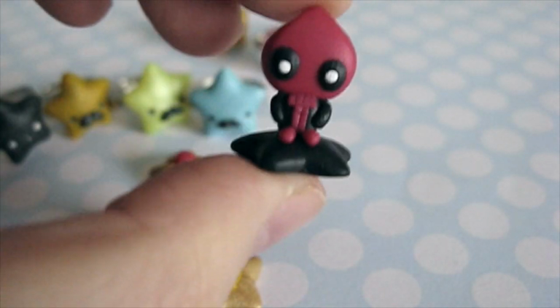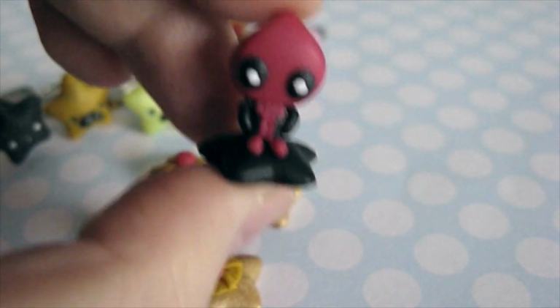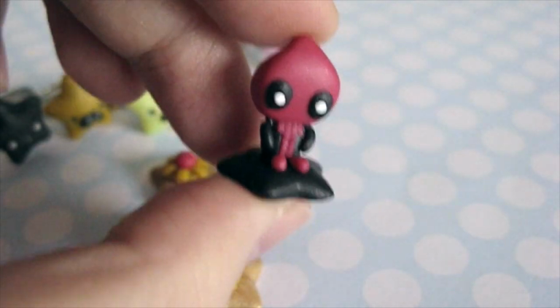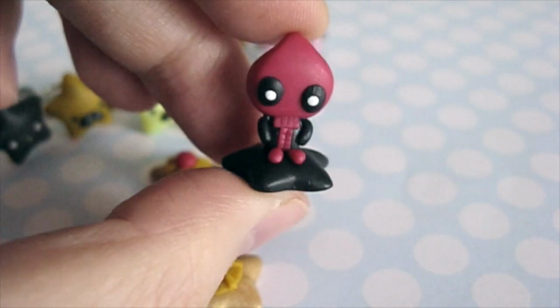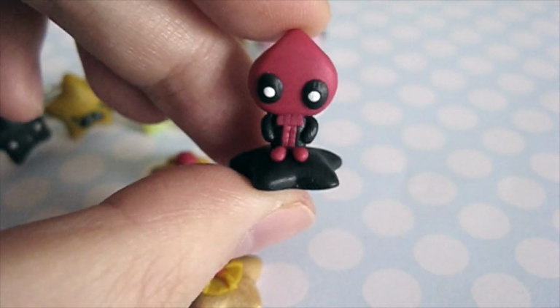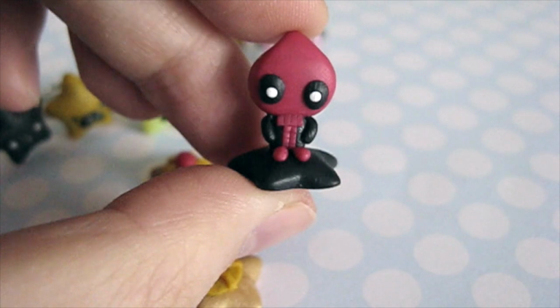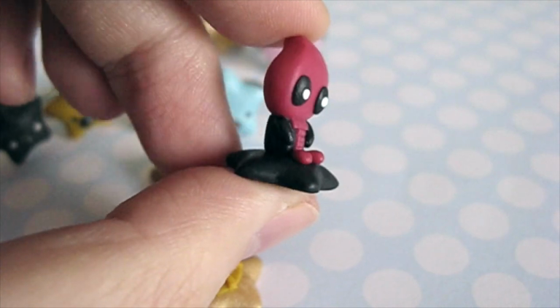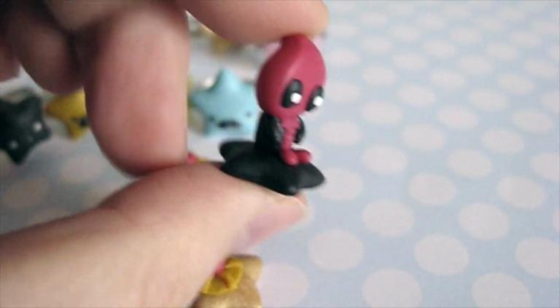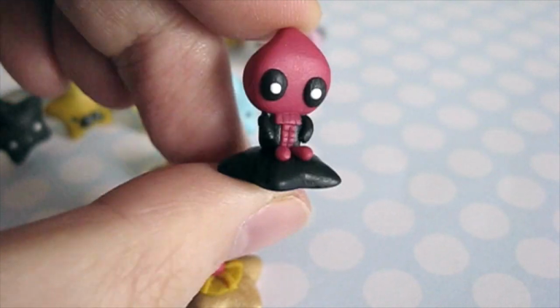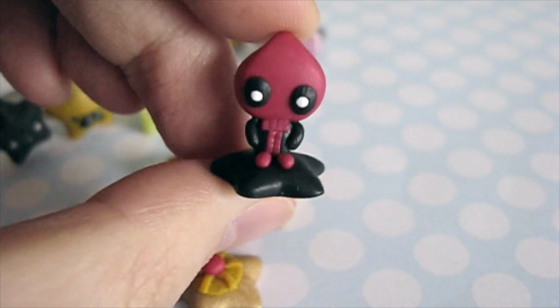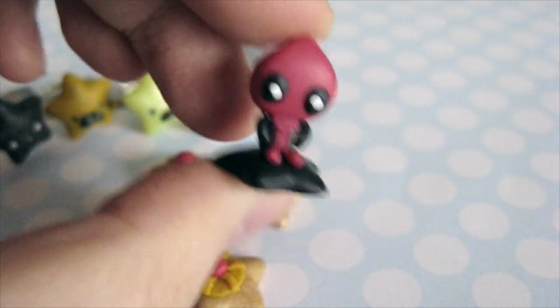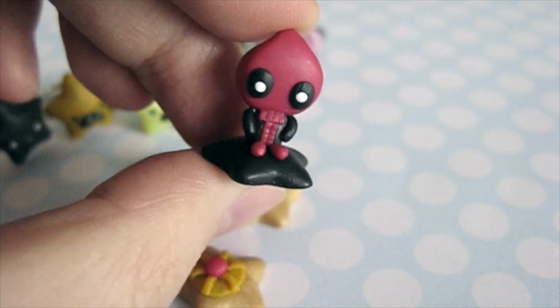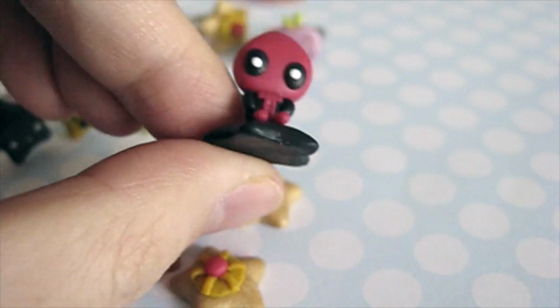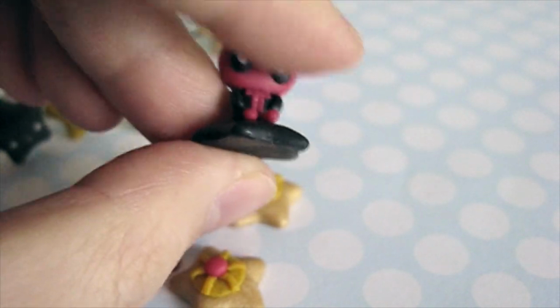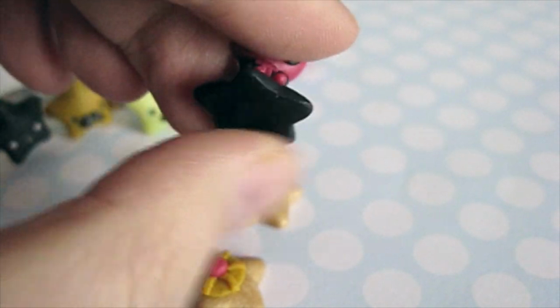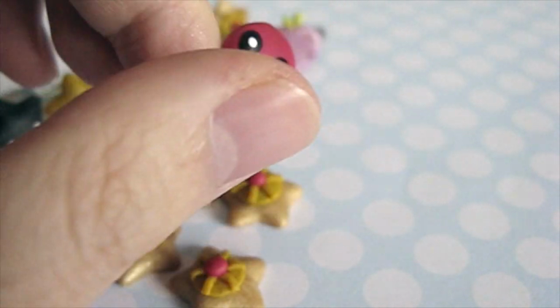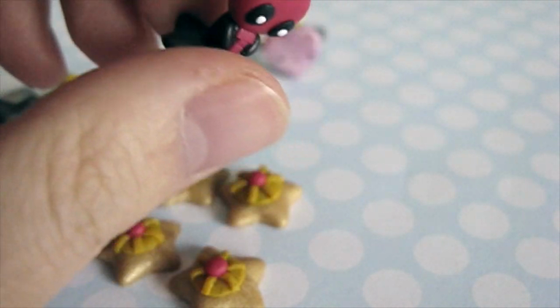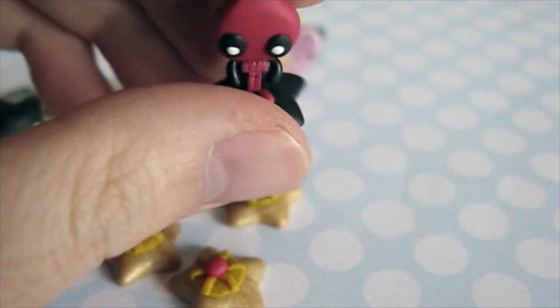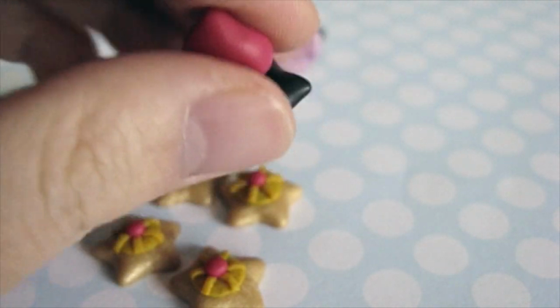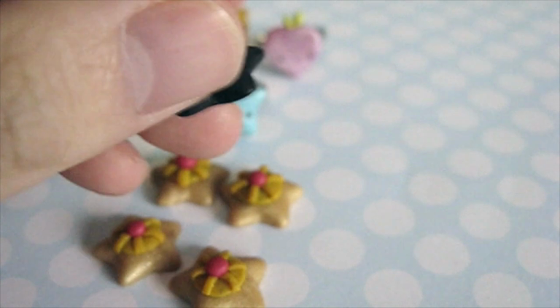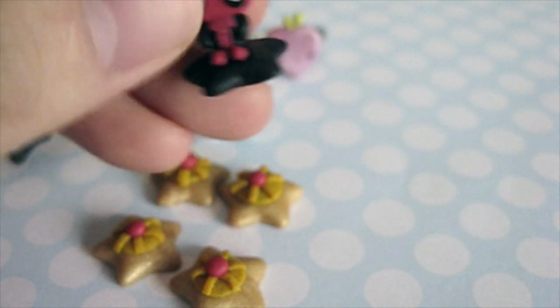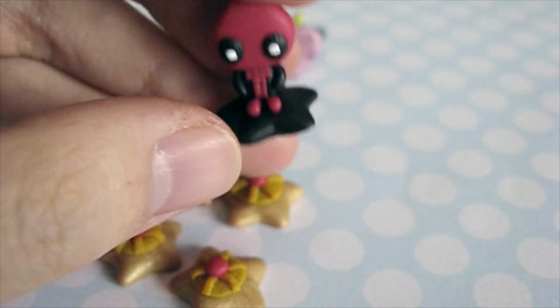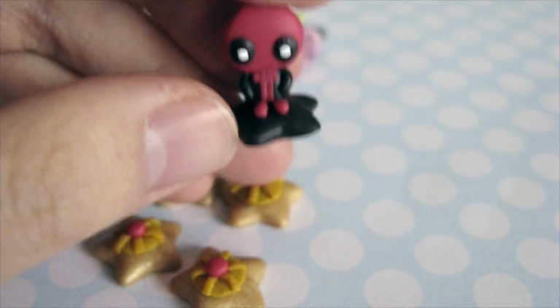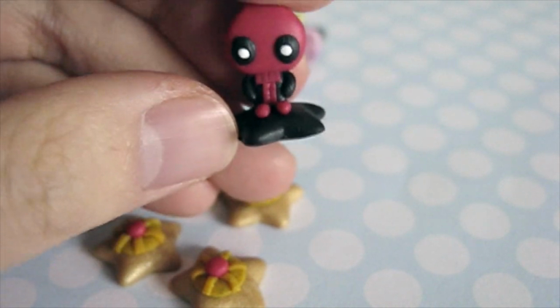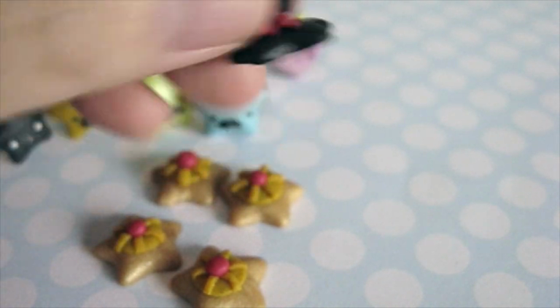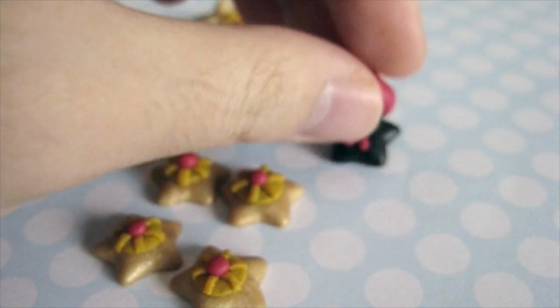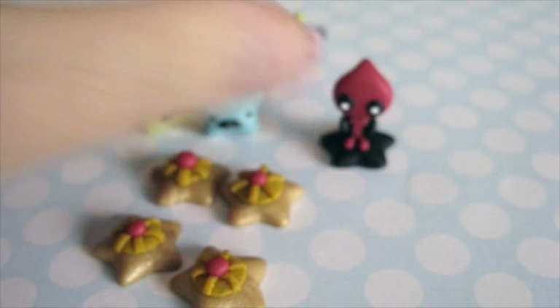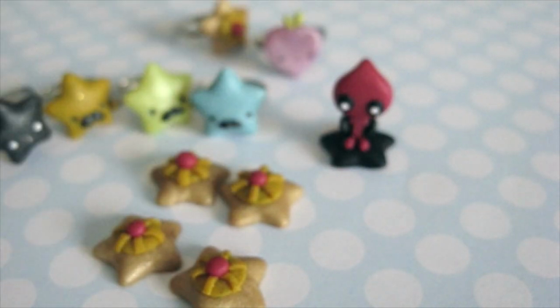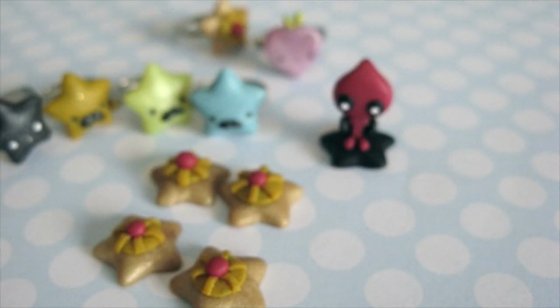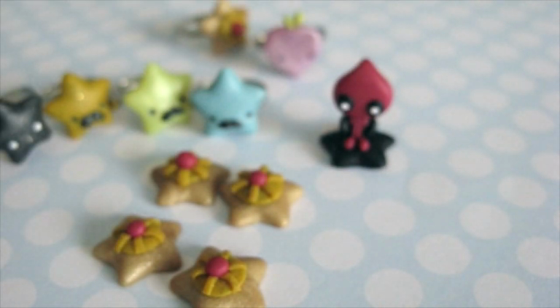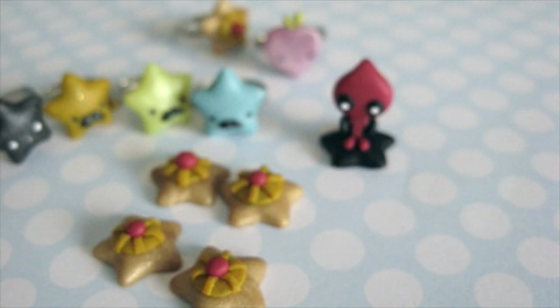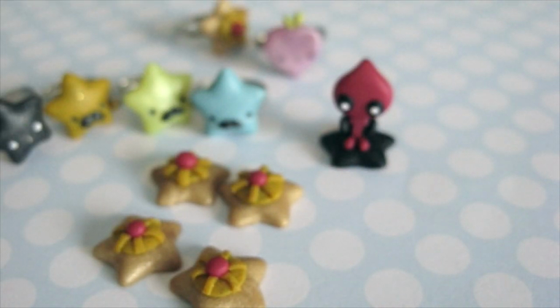Next I have this Deadpool on a black star. I just made it into a figure — like a mini figurine — and I'm thinking of making more Marvel superheroes and villains in this style.